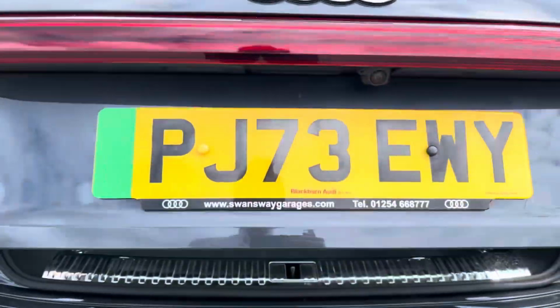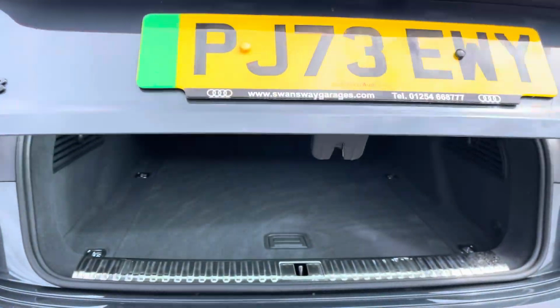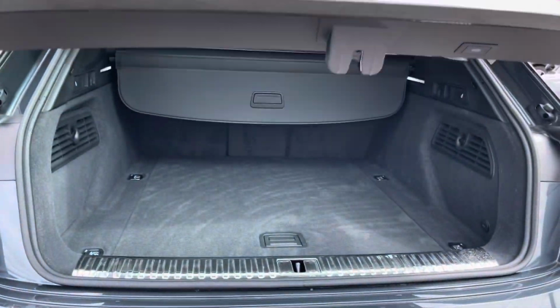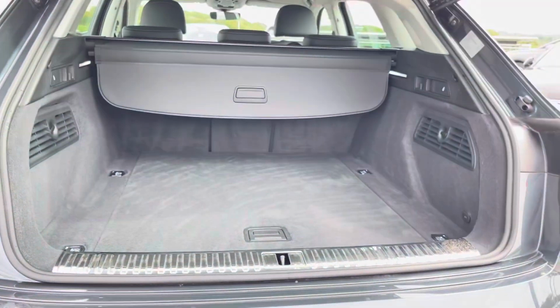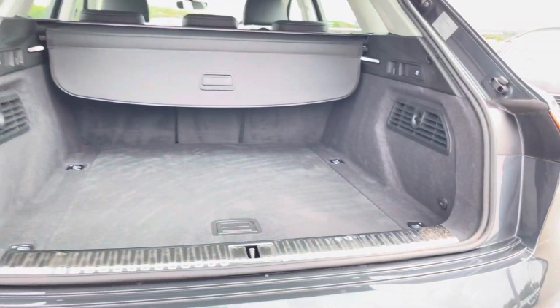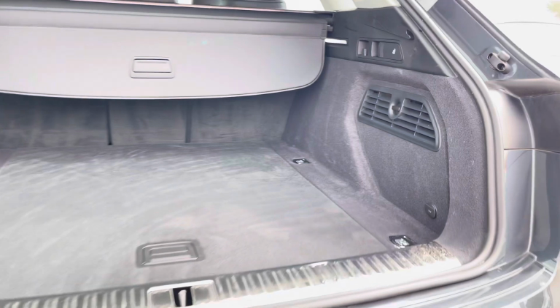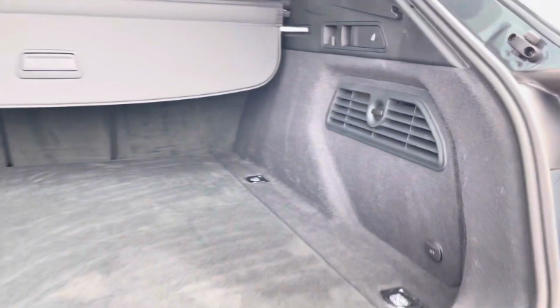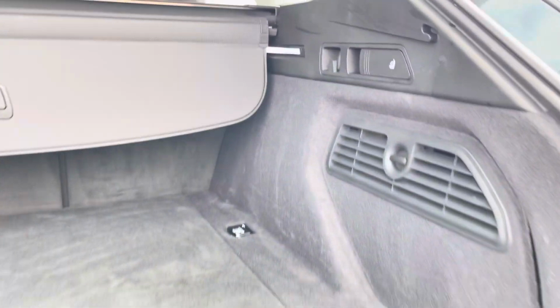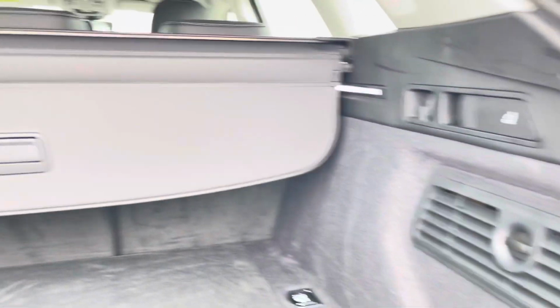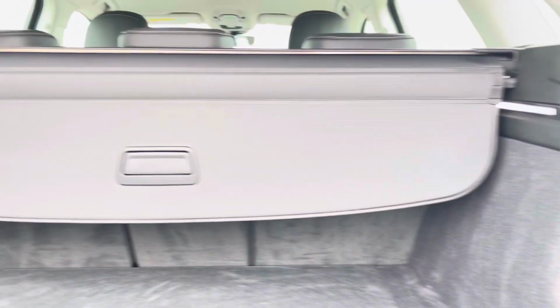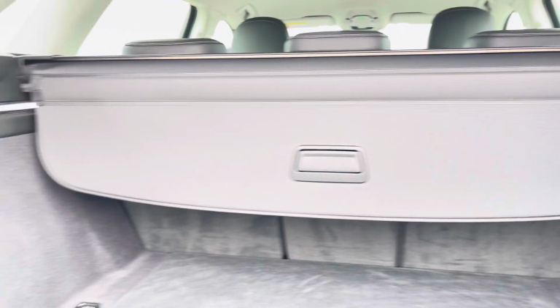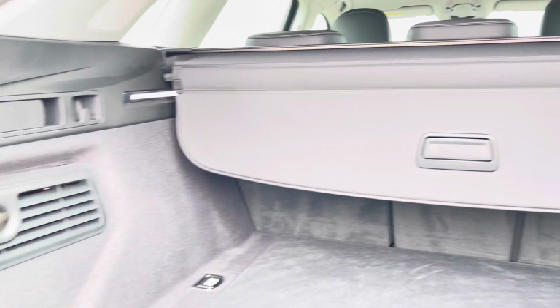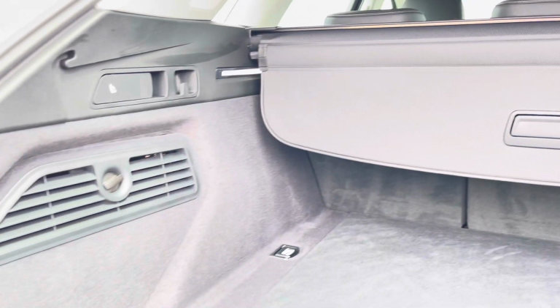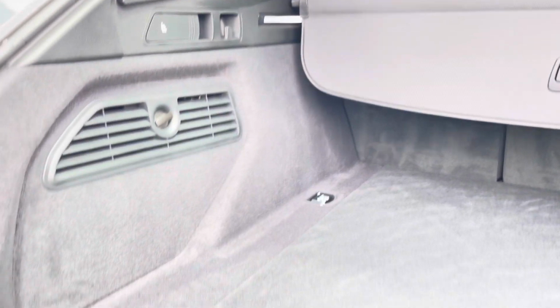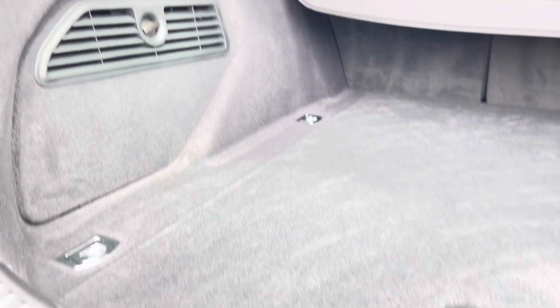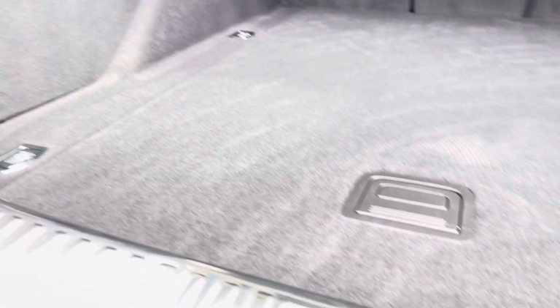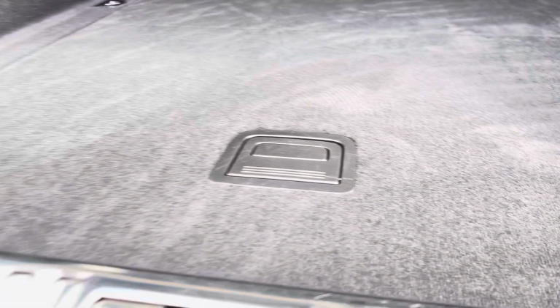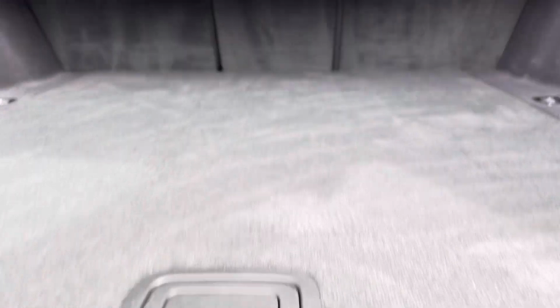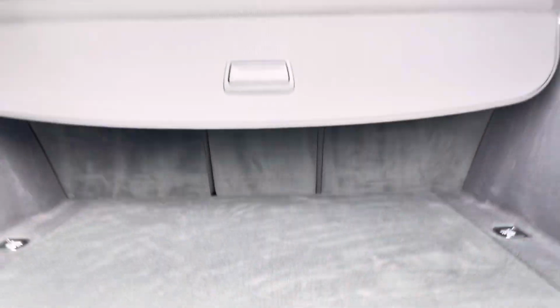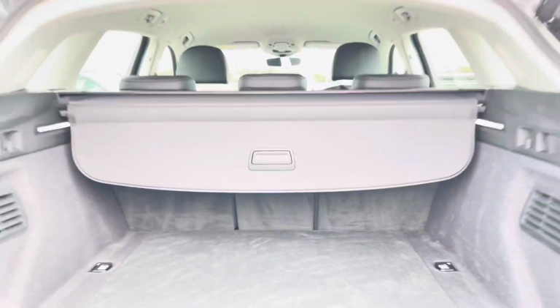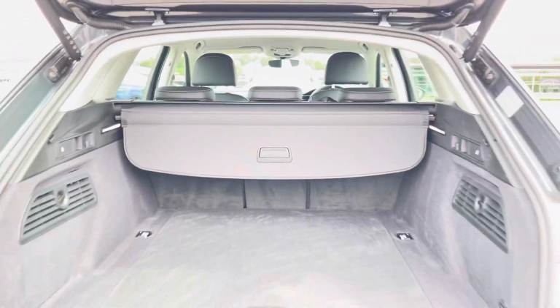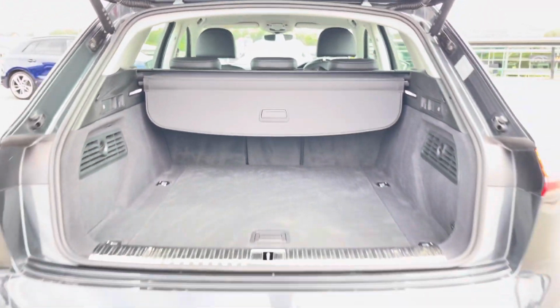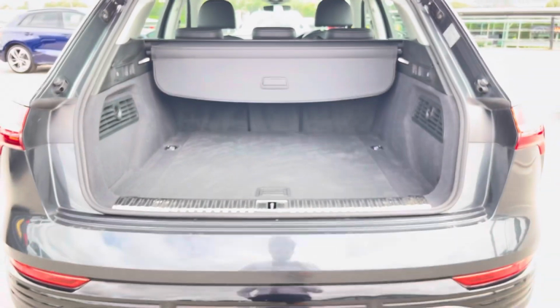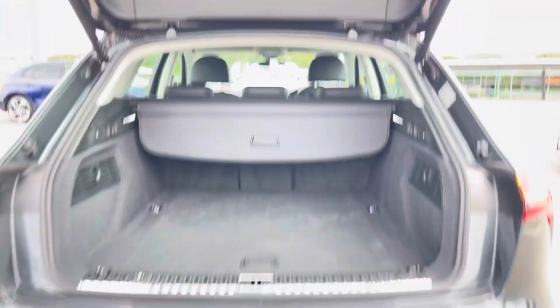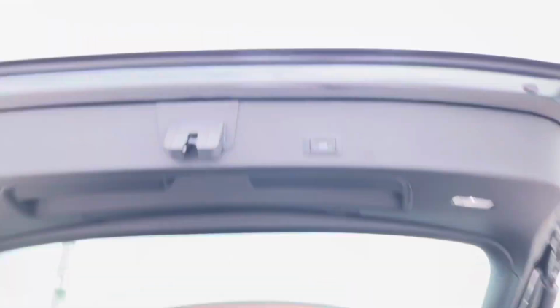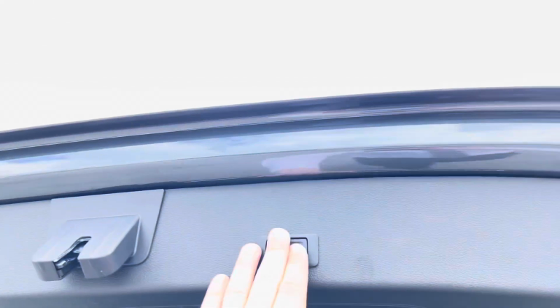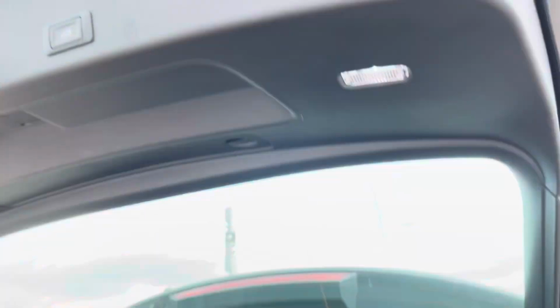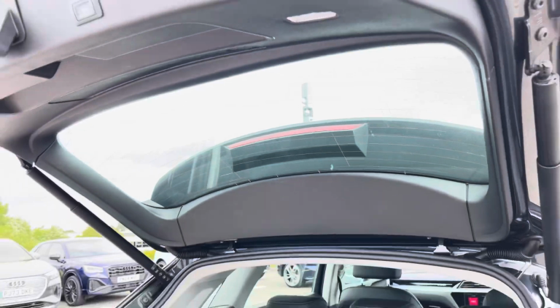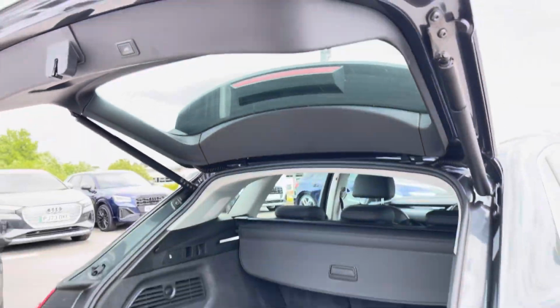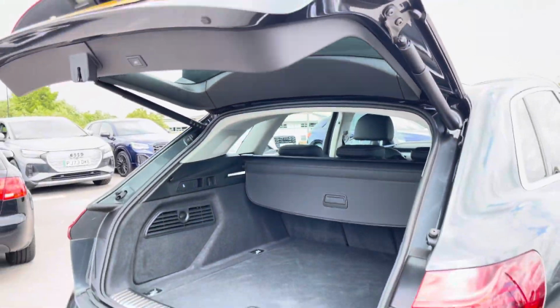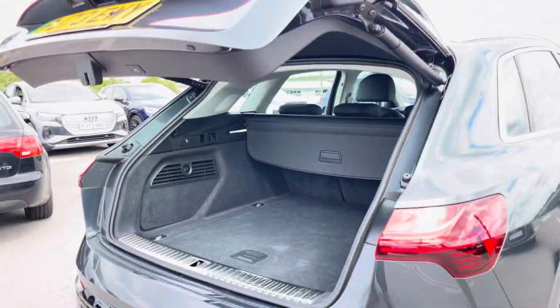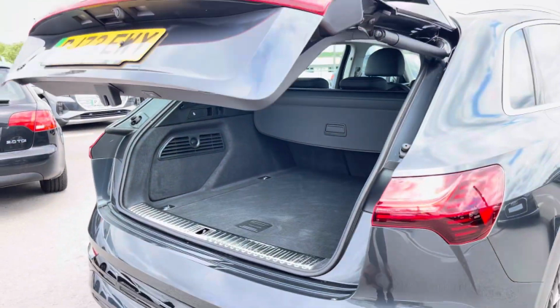Moving to the rear of the car and taking a look in the boot space, it certainly does not disappoint. With a very large and spacious boot, perfect for your weekly shop and any luggage you may need to carry. And for any larger items, the rear seats also fold down. And of course, the Q8 also benefits from an electronically operated tailgate.